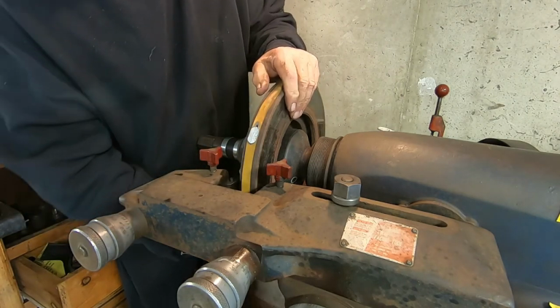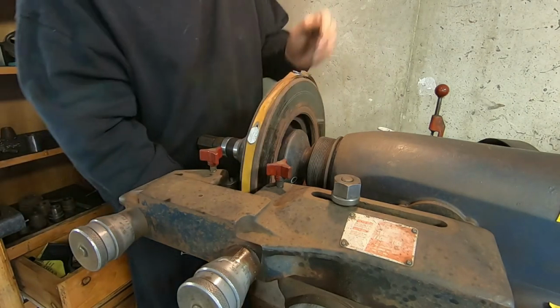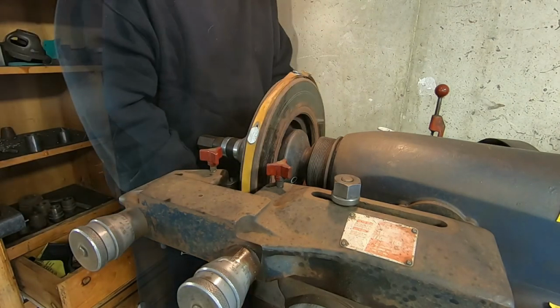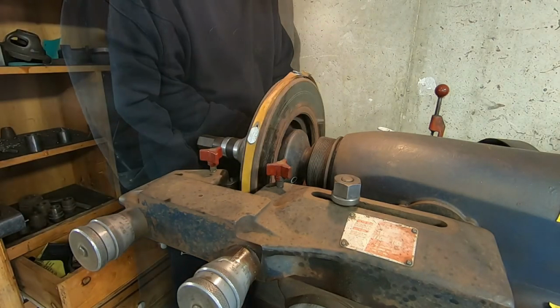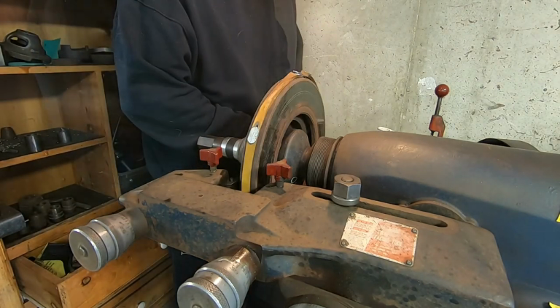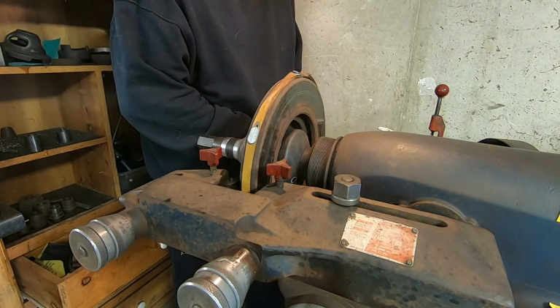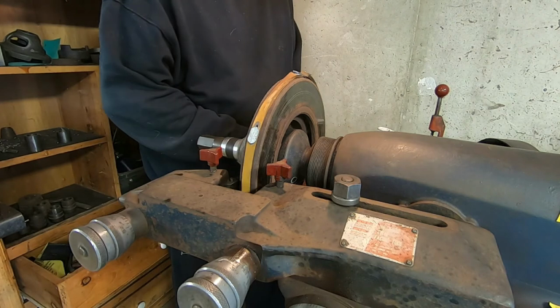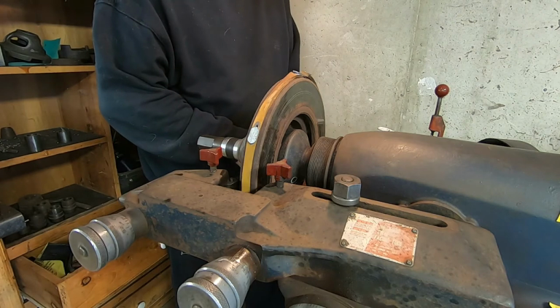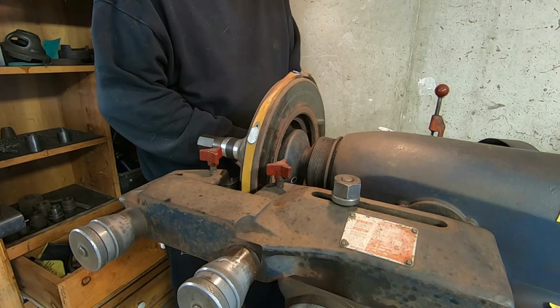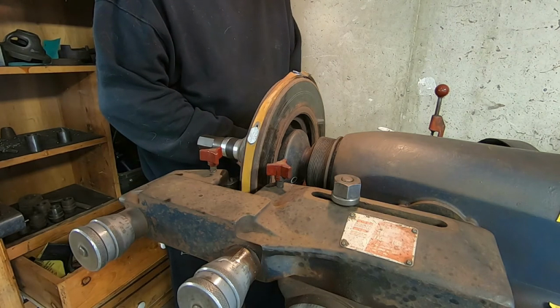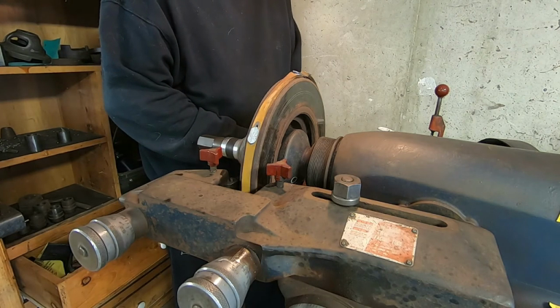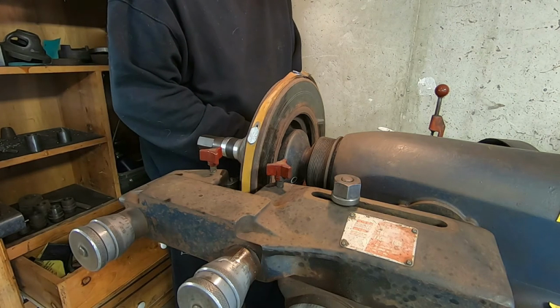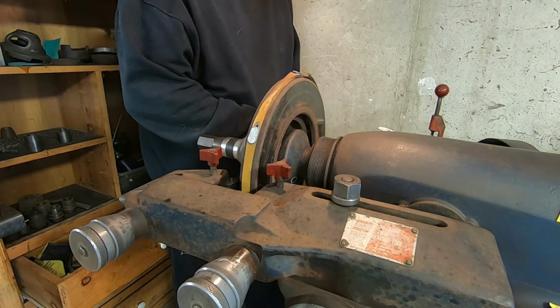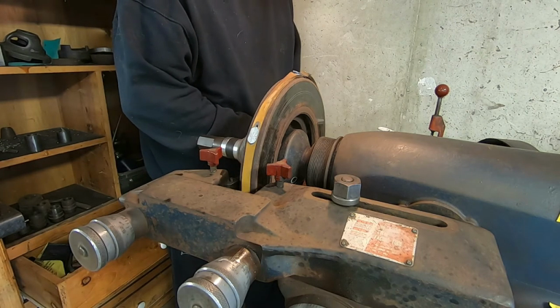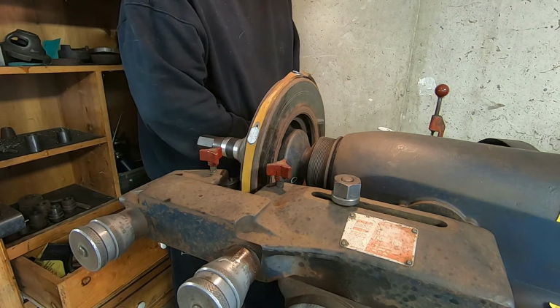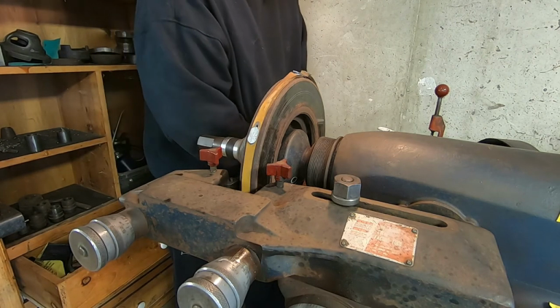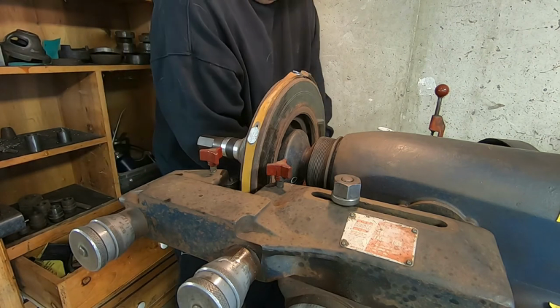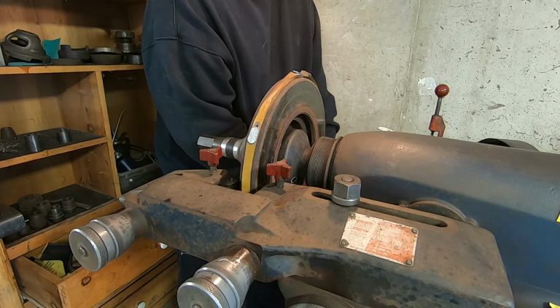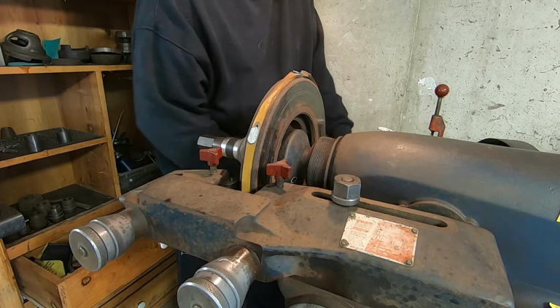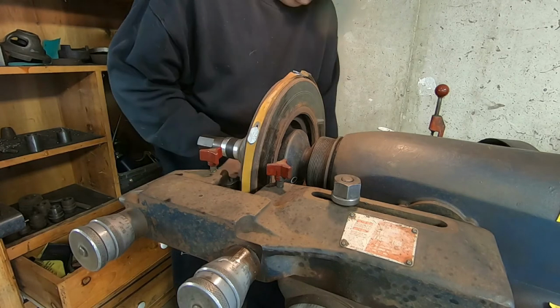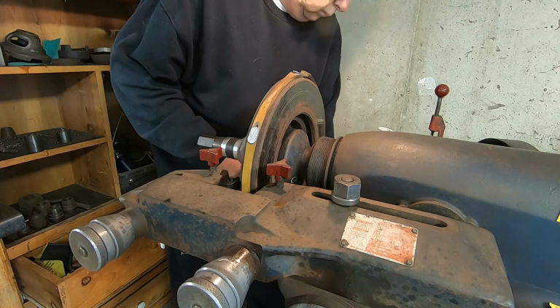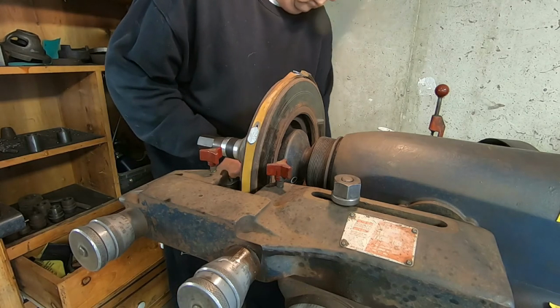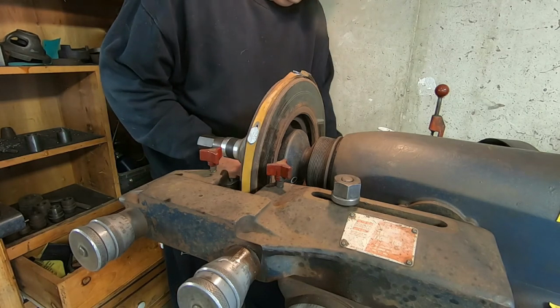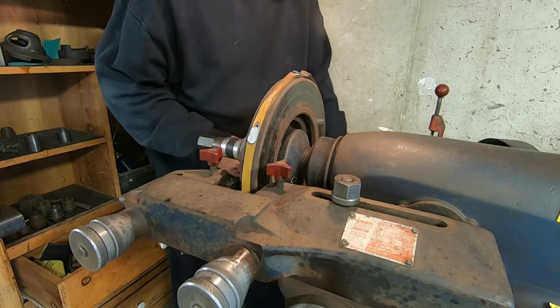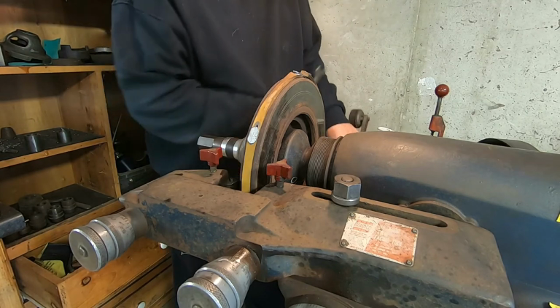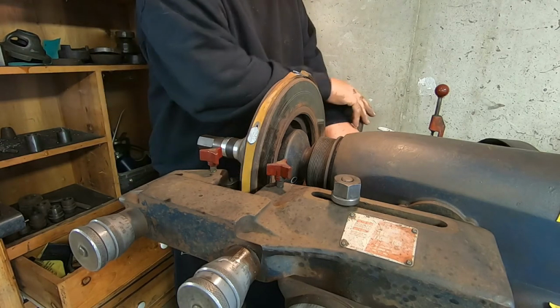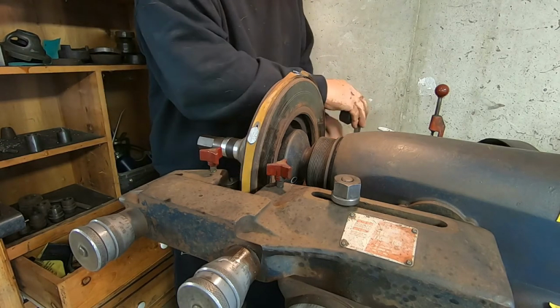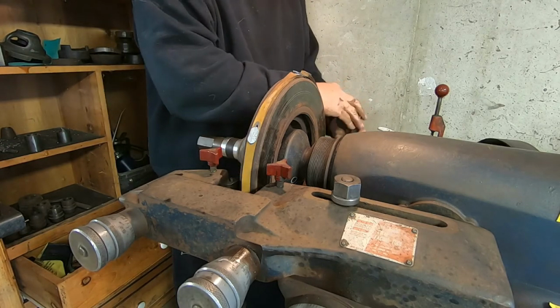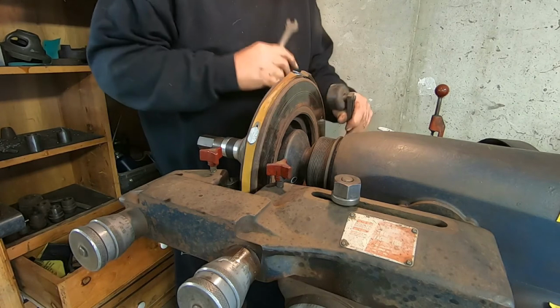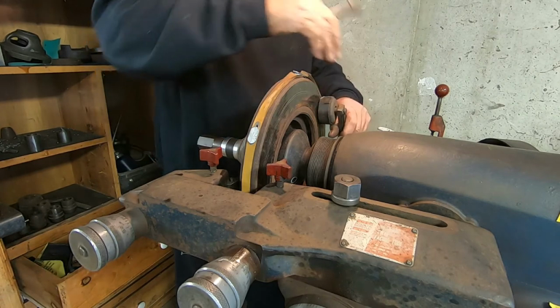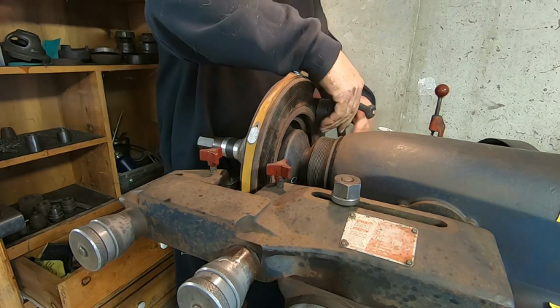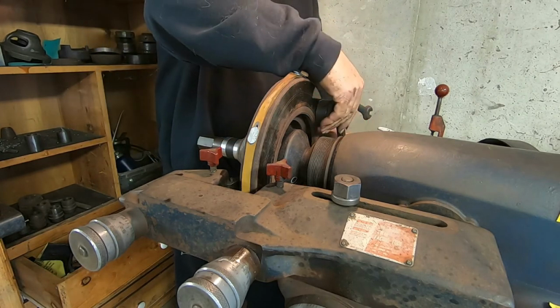So to accomplish this, you see me putting a weighted belt around the outside of the rotor. And the other thing I'm doing is adjusting the silencer pads that are on the other side of the machine.